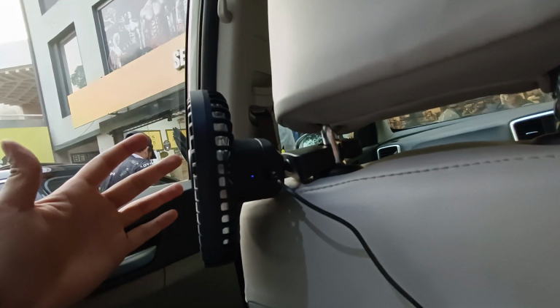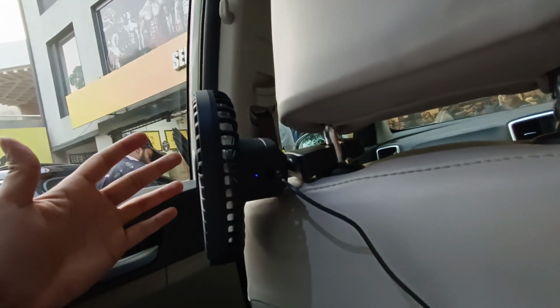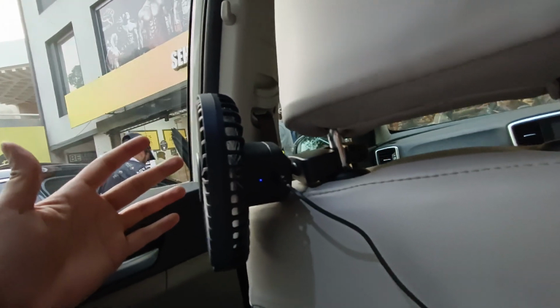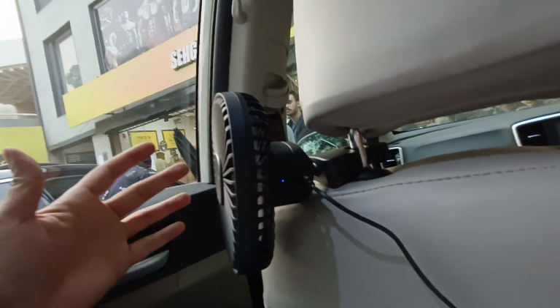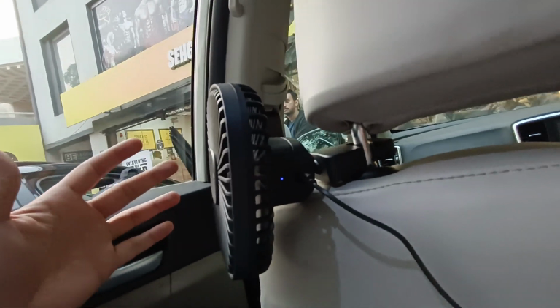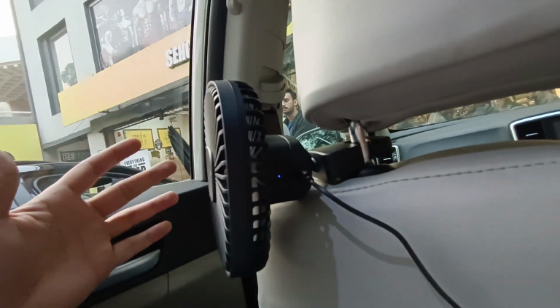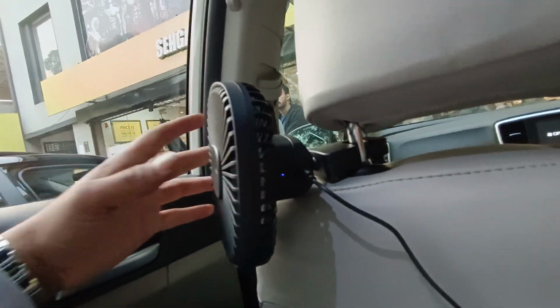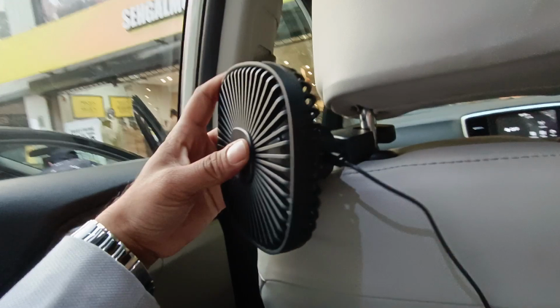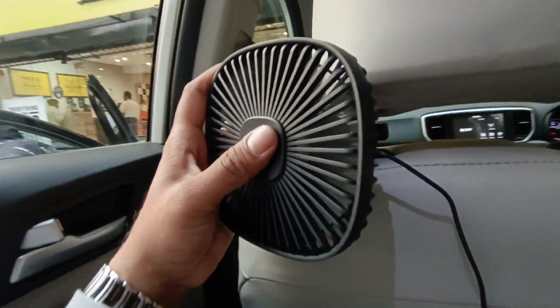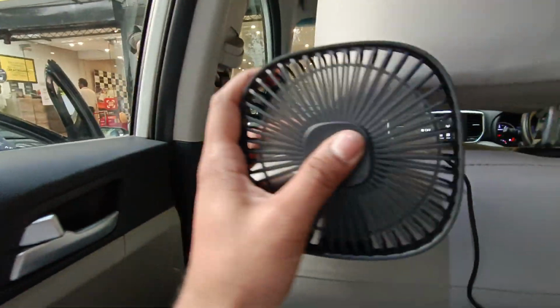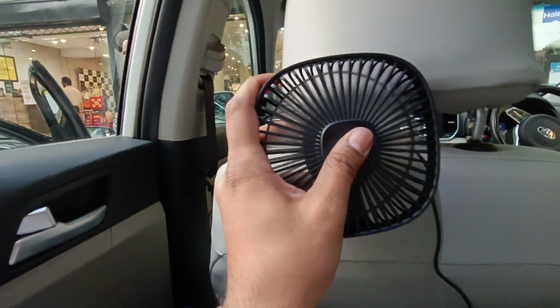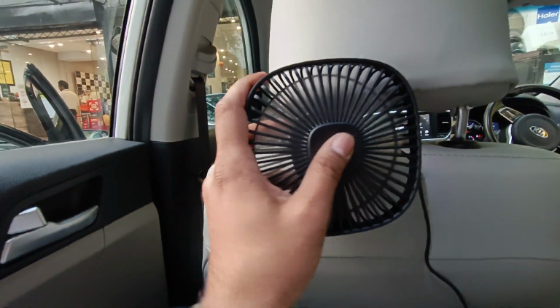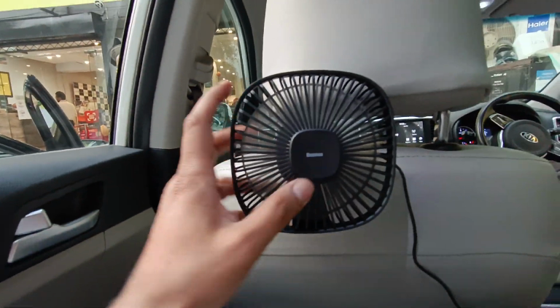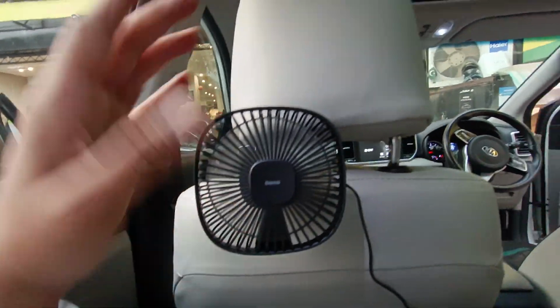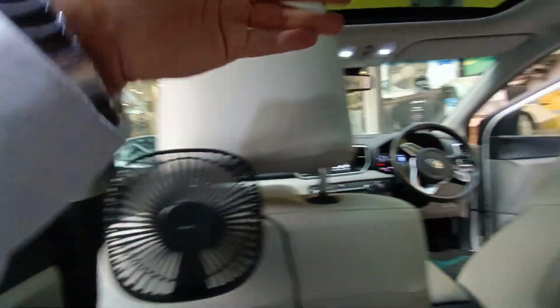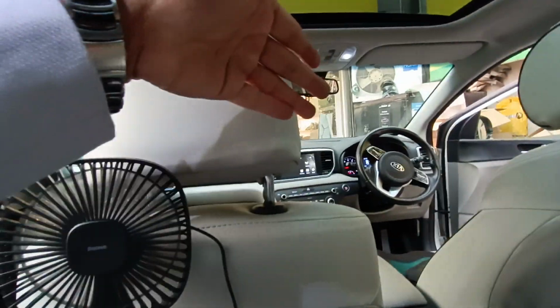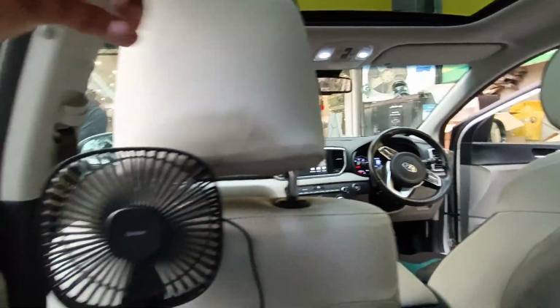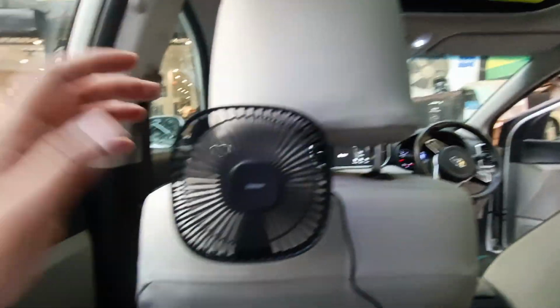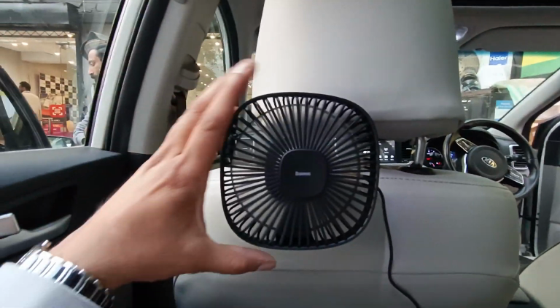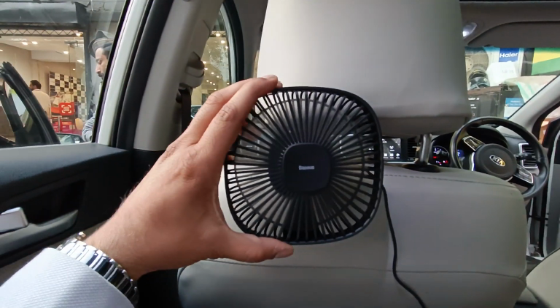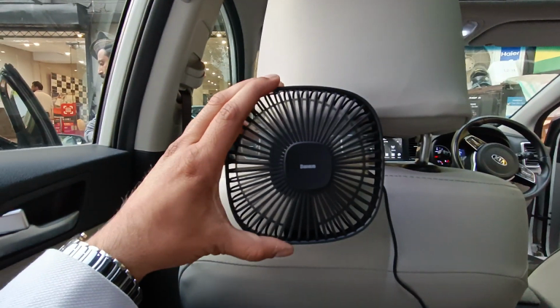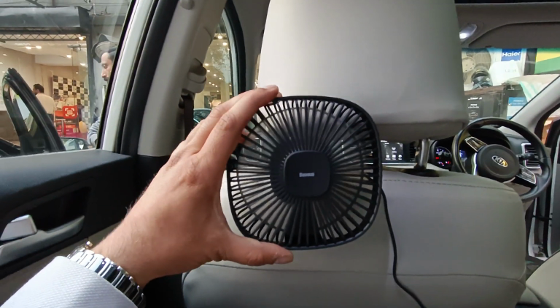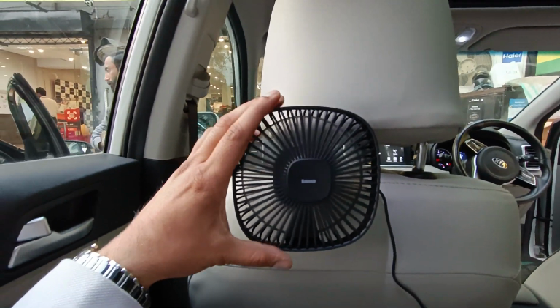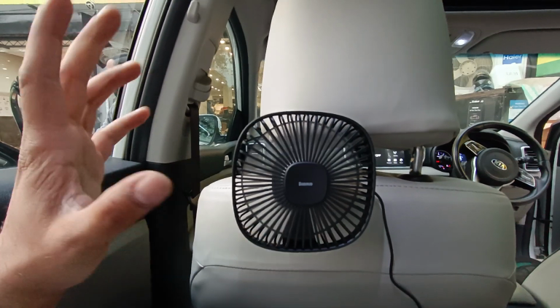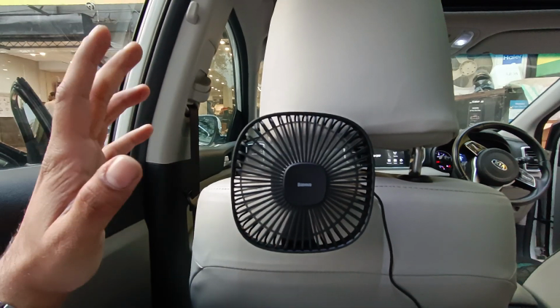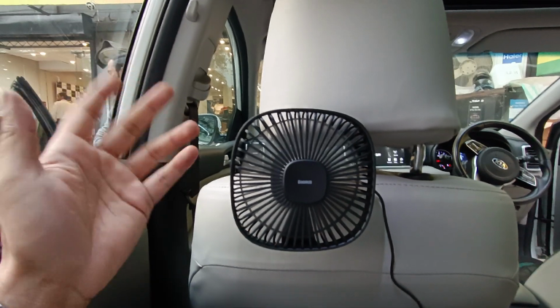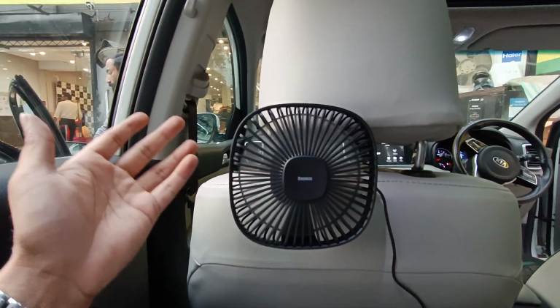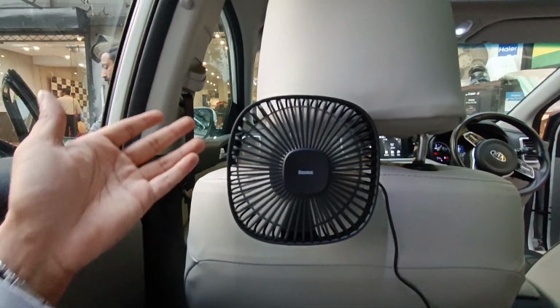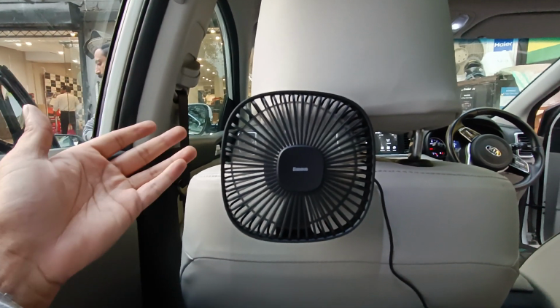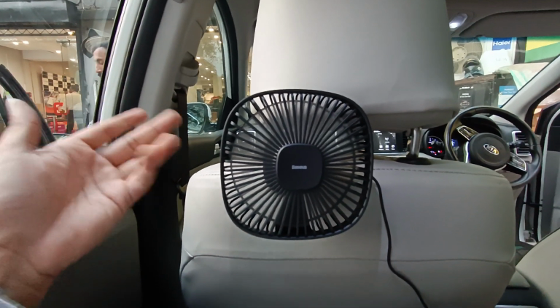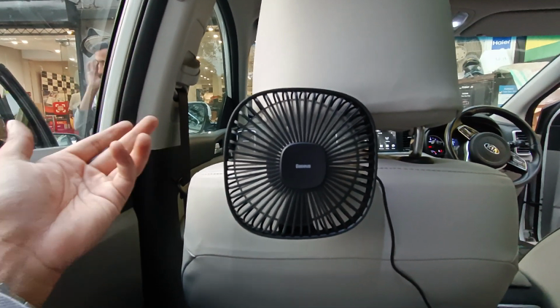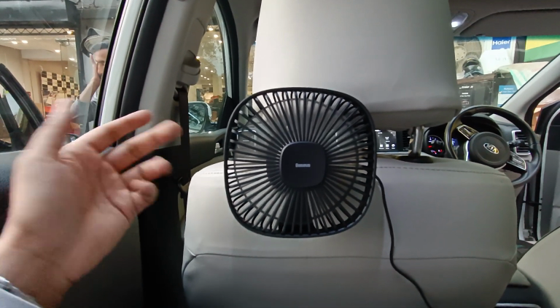It's very beautiful. Such a beautiful product. We keep bringing fans to the dashboard, and now we bring one for the back passengers too.